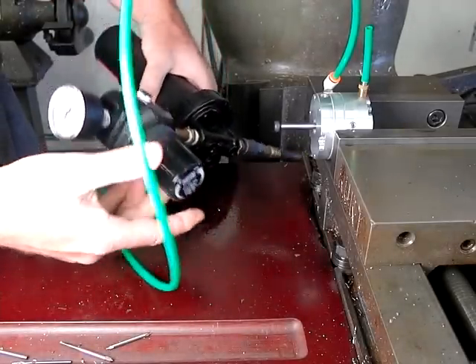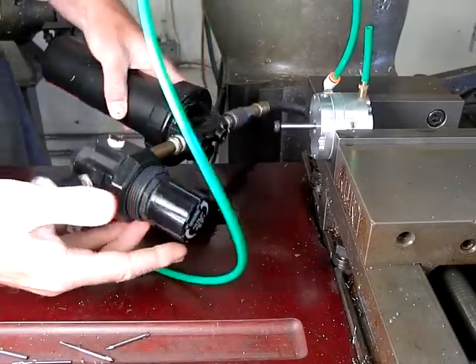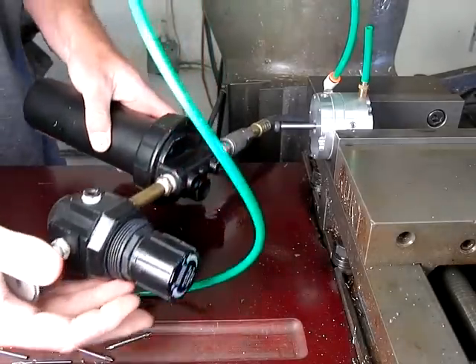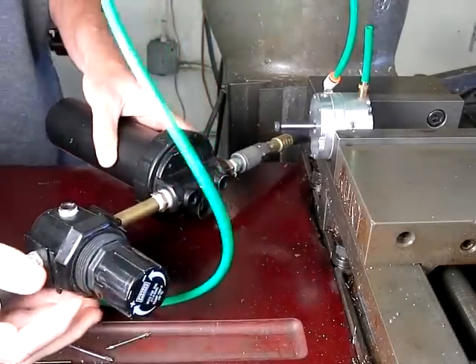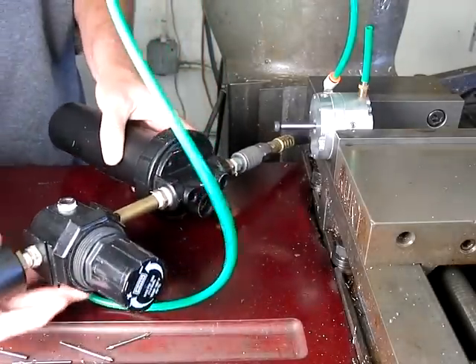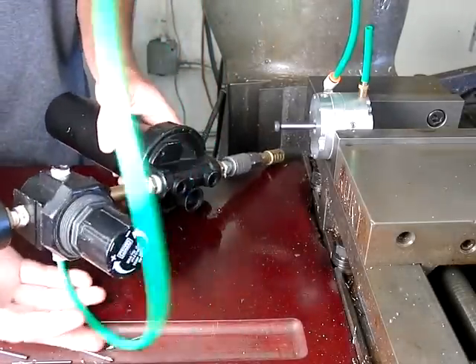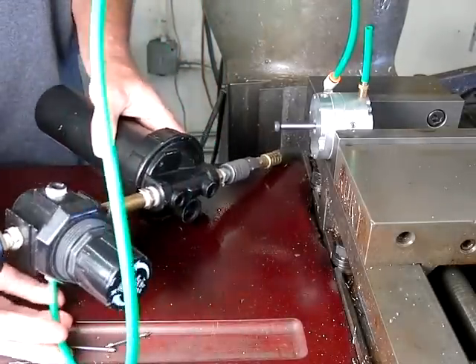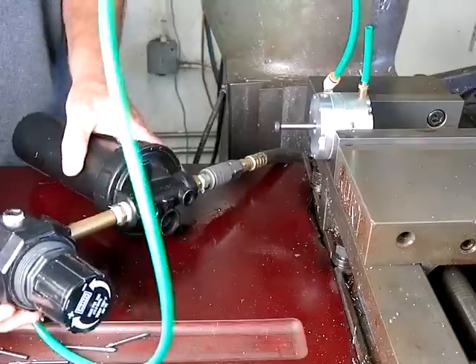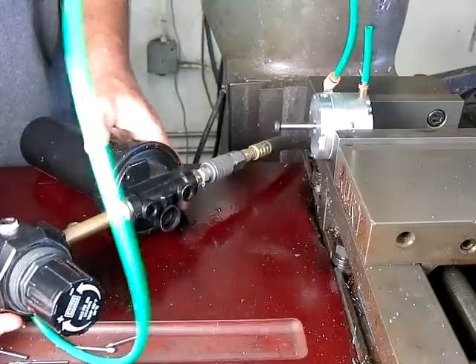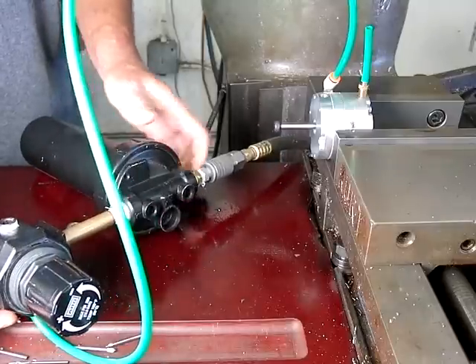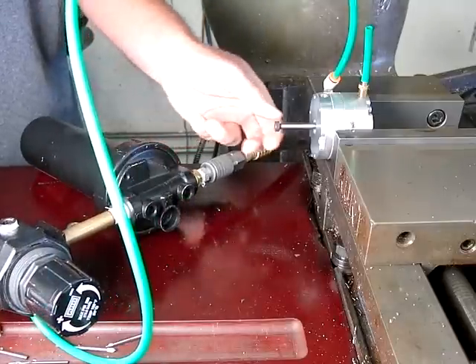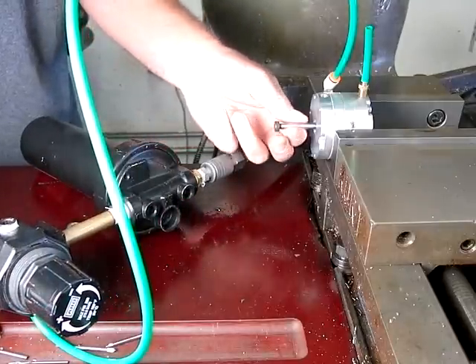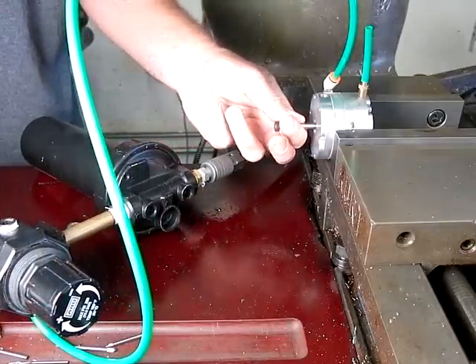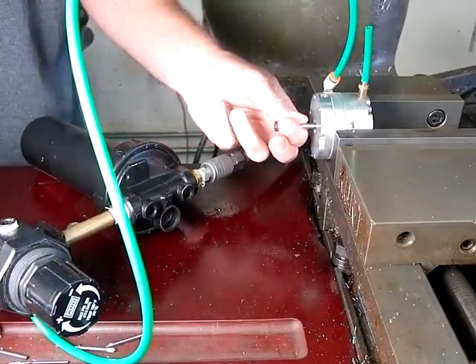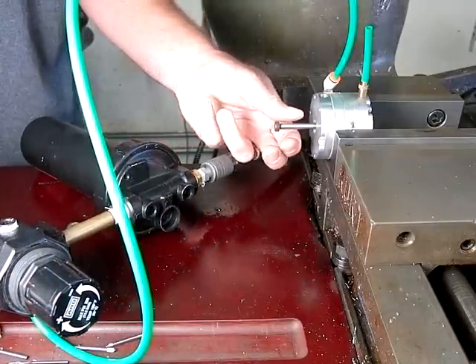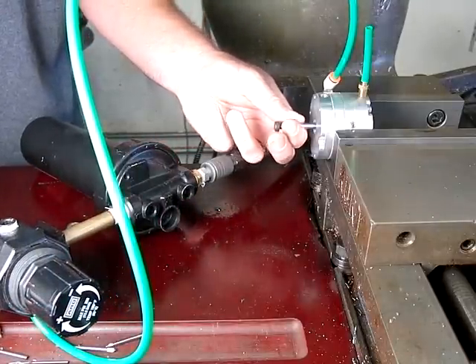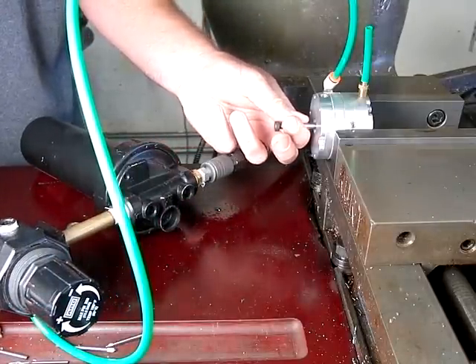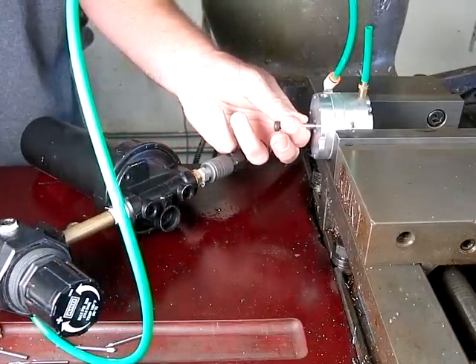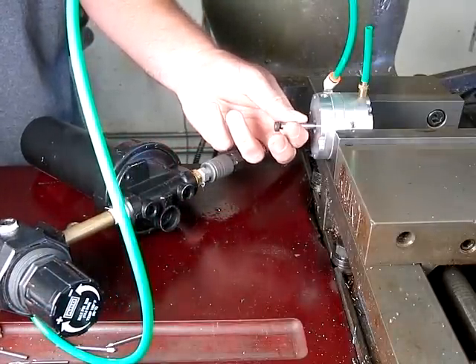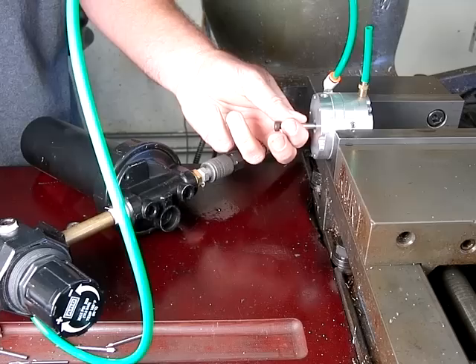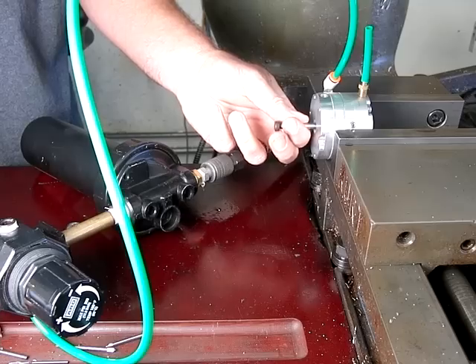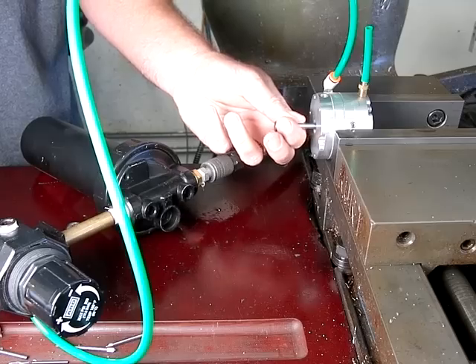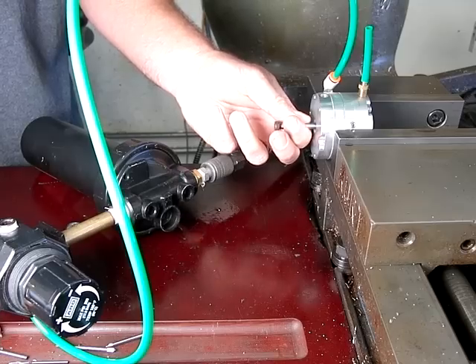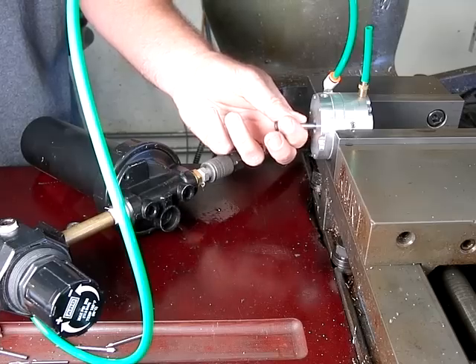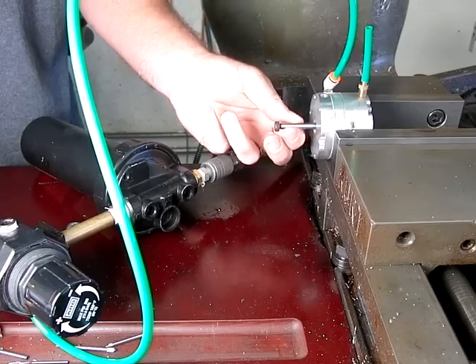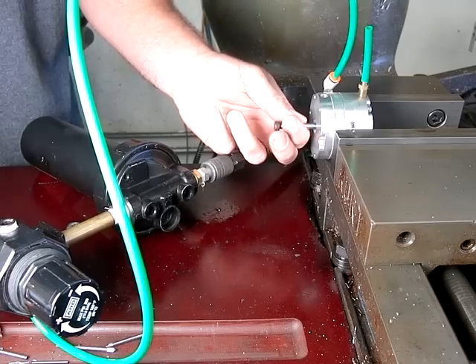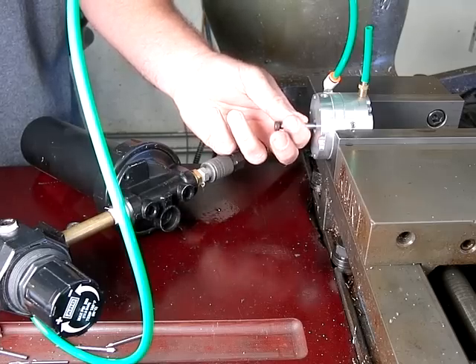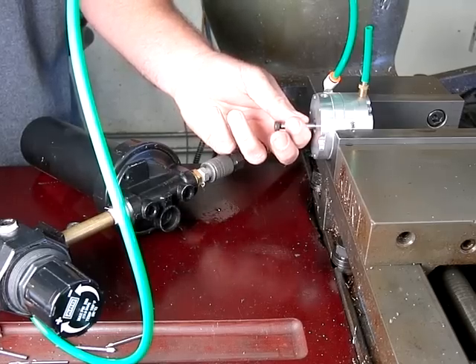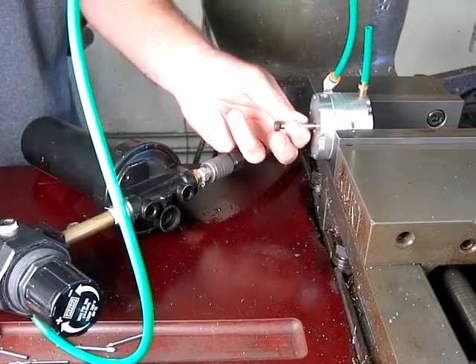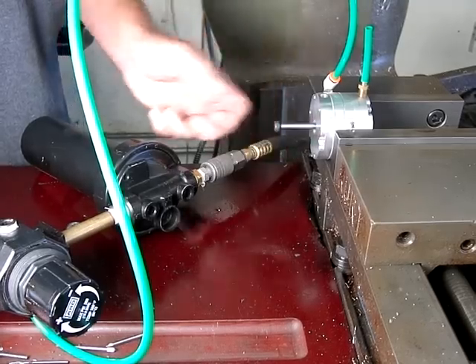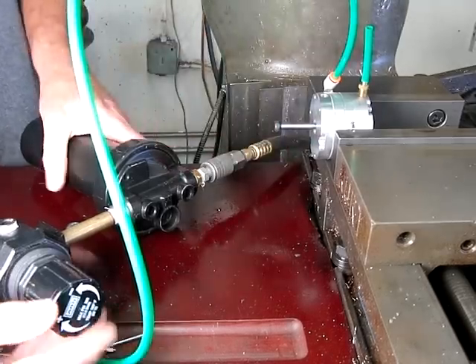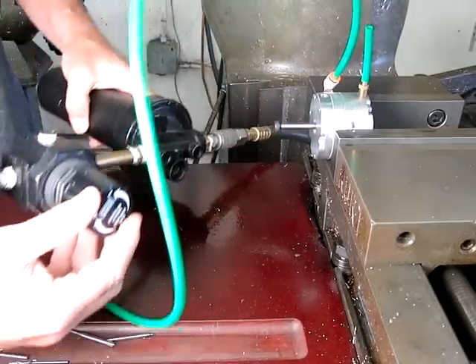60 psi. I'm going to get a tachometer on it later. We have a lot of torque, but this is going to go pretty fast.